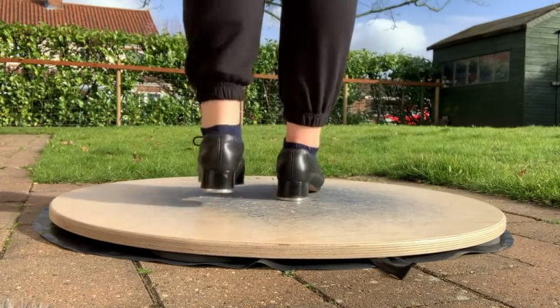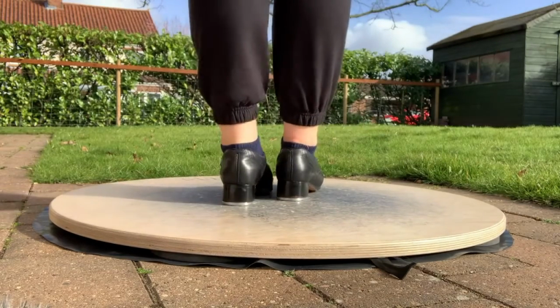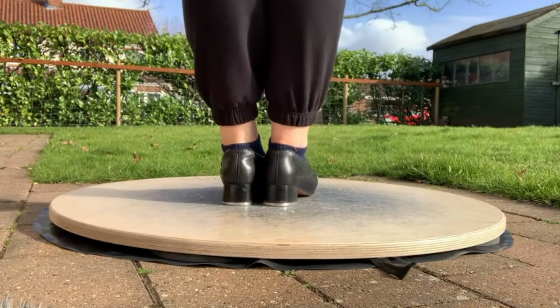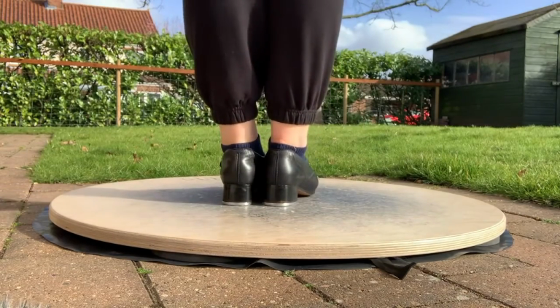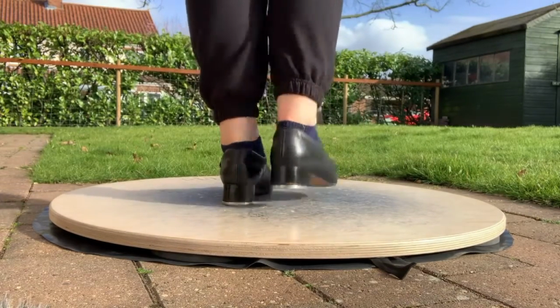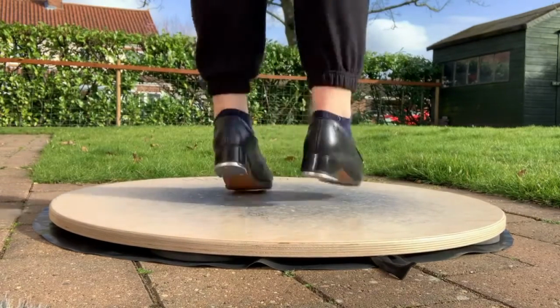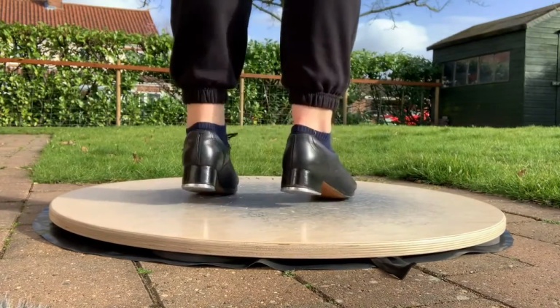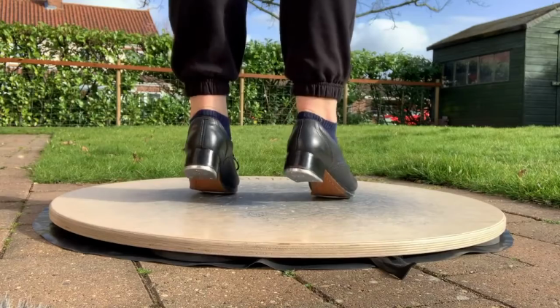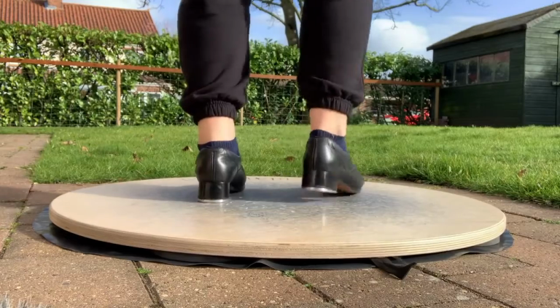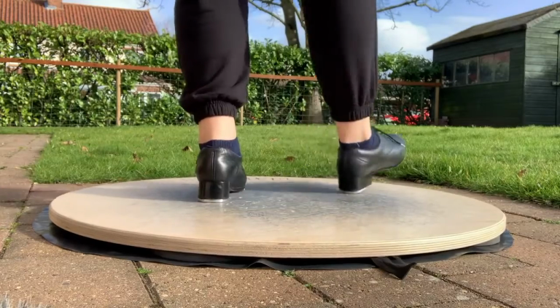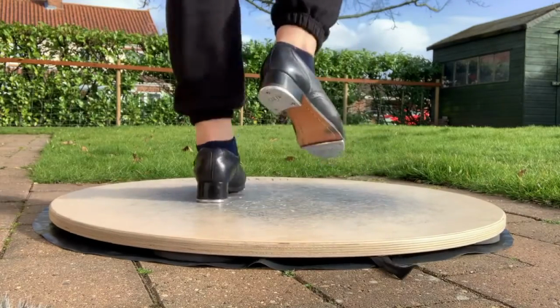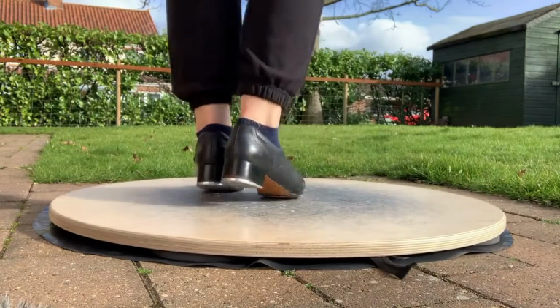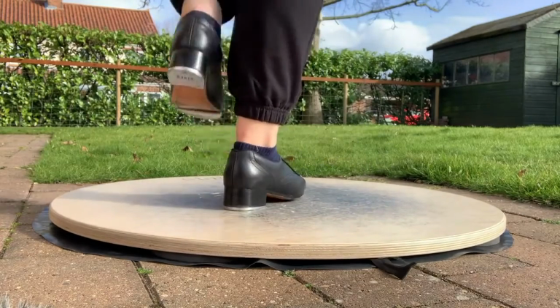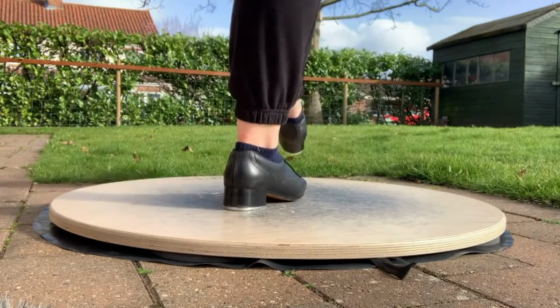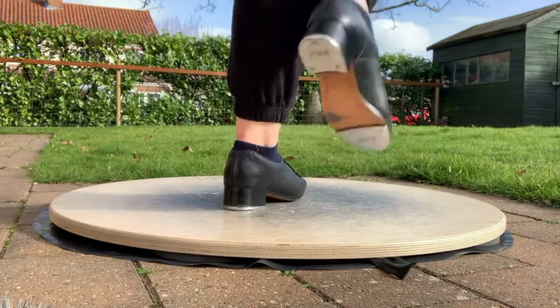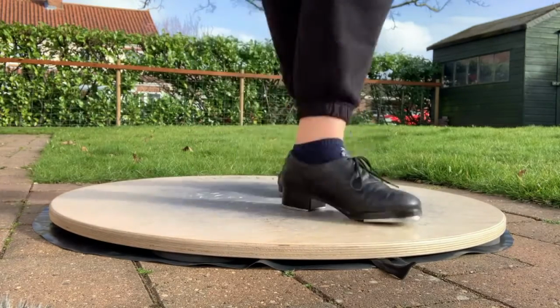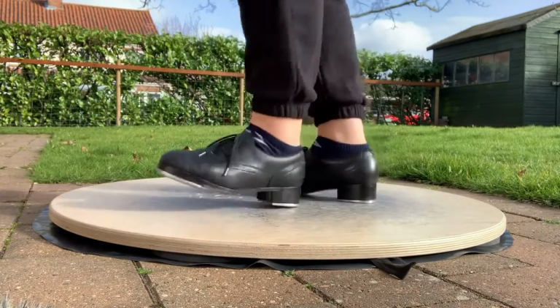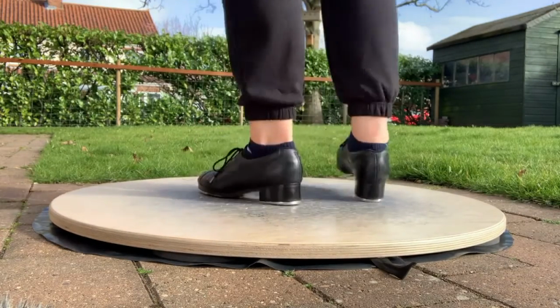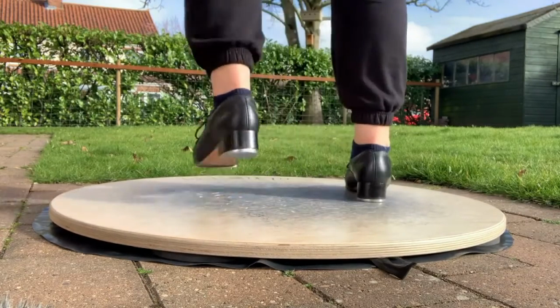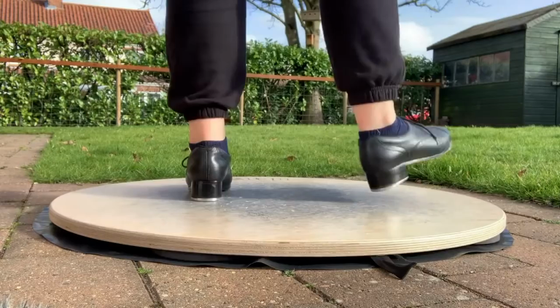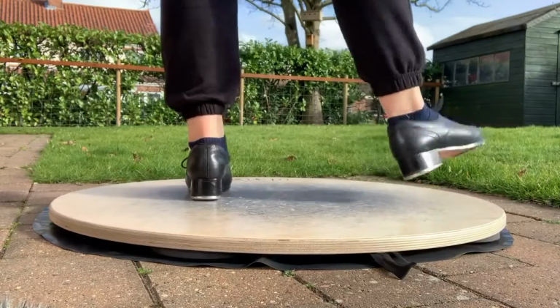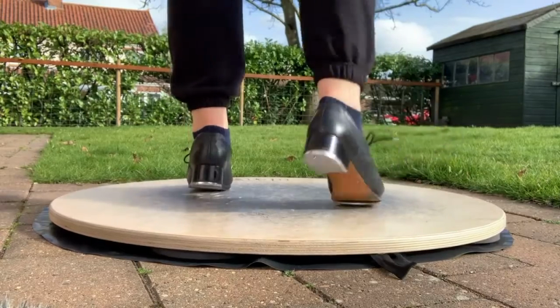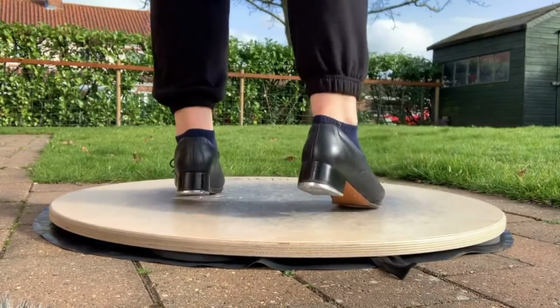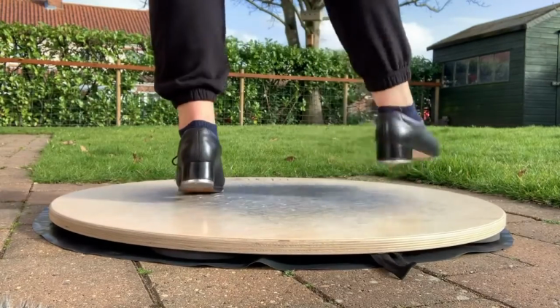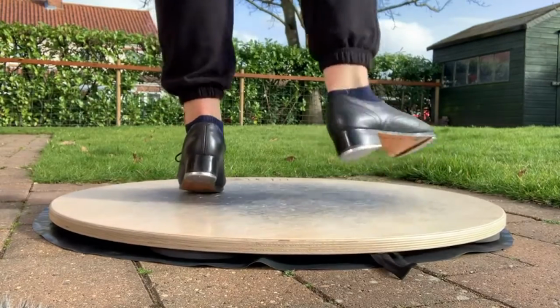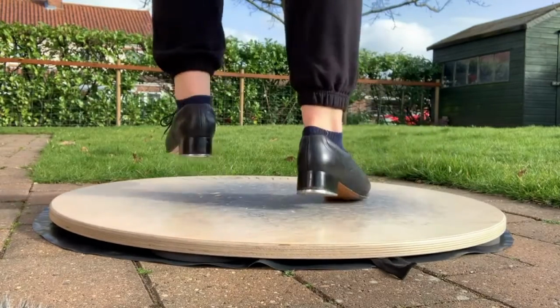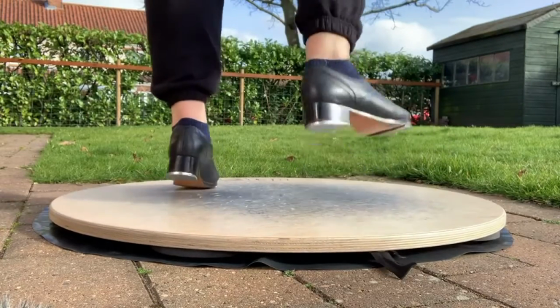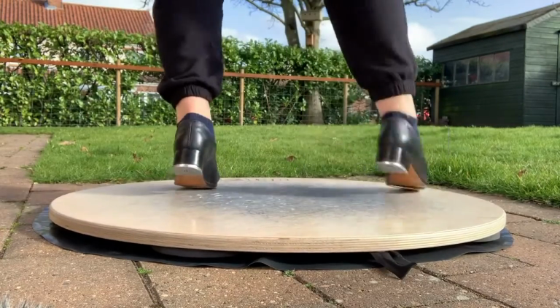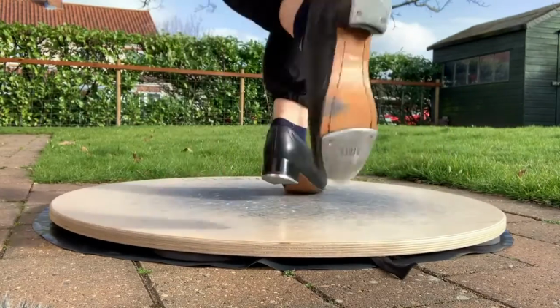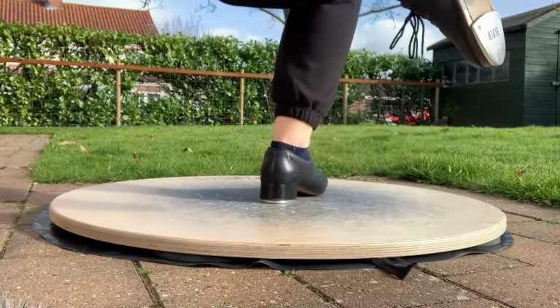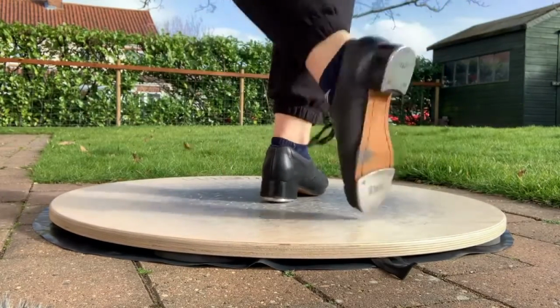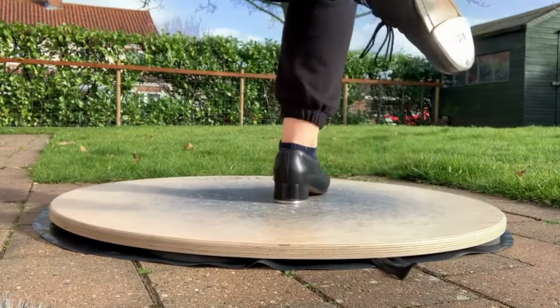So we'll go from the beginning again: and then a one, two, and three, and a four, and five, and six, and seven, and eight. And one, and two, and three, and four, and five, and a six, seven, and.